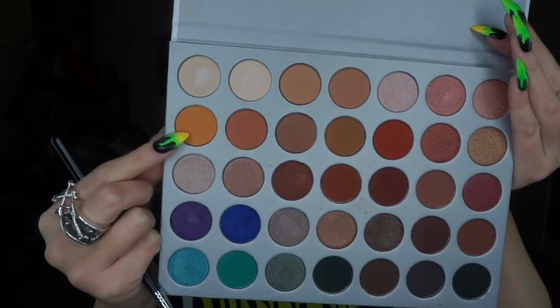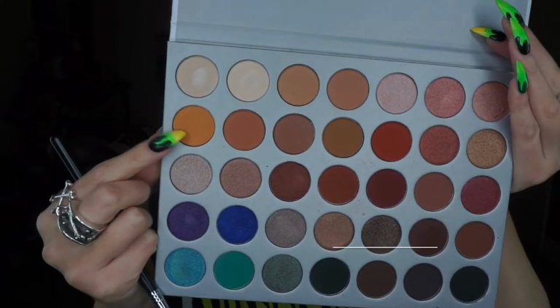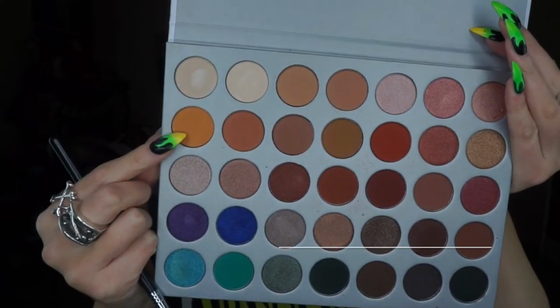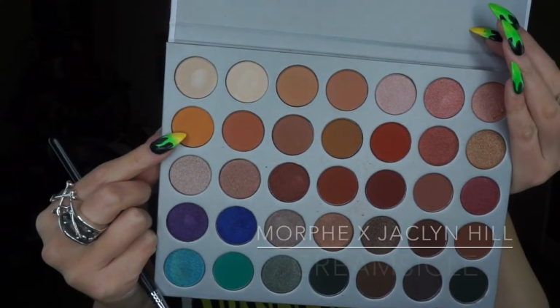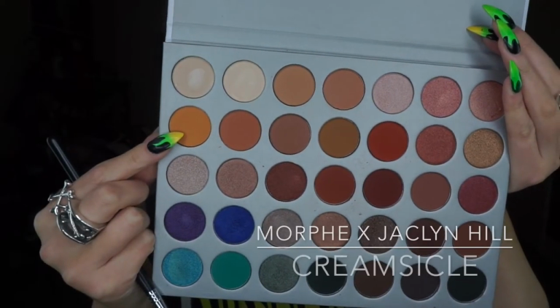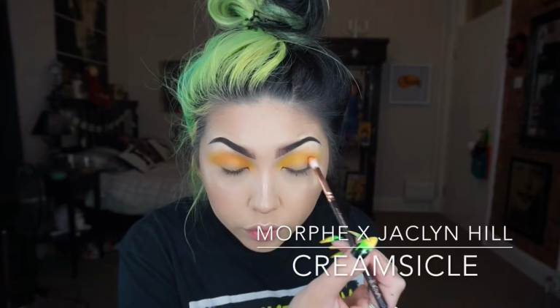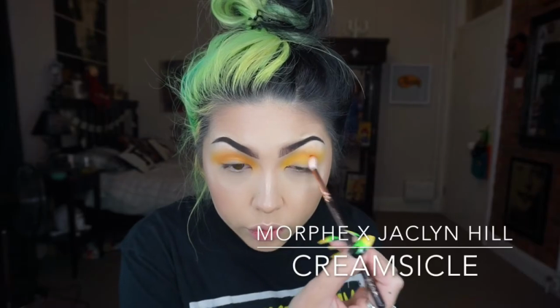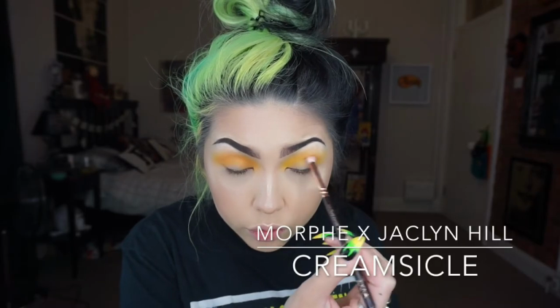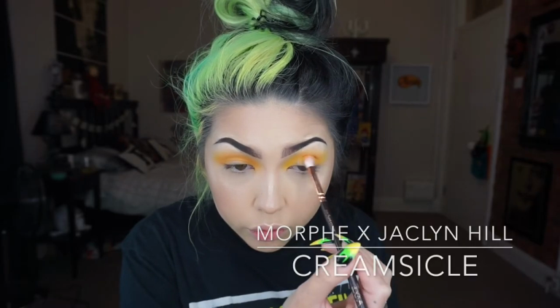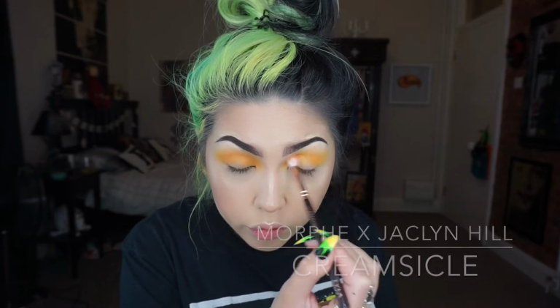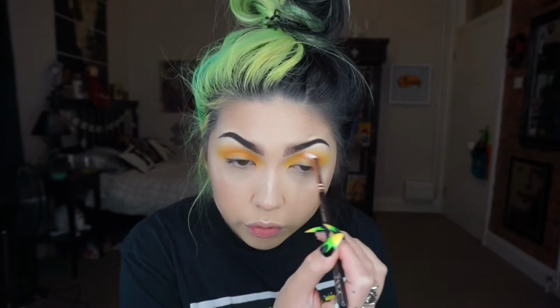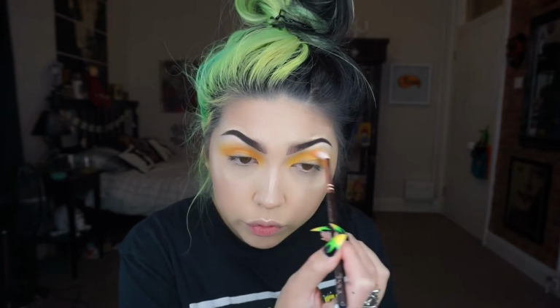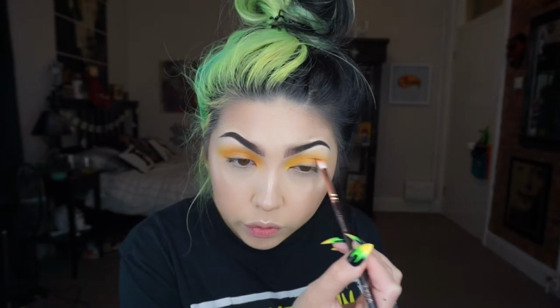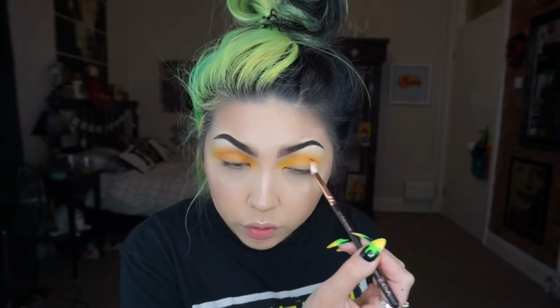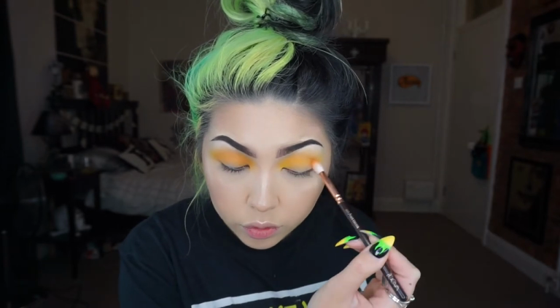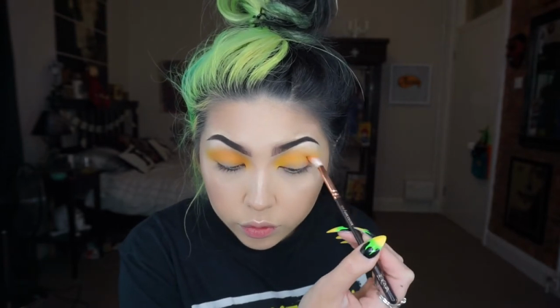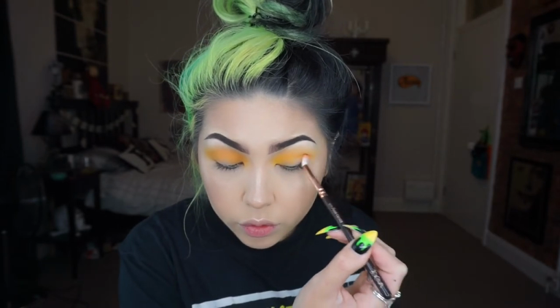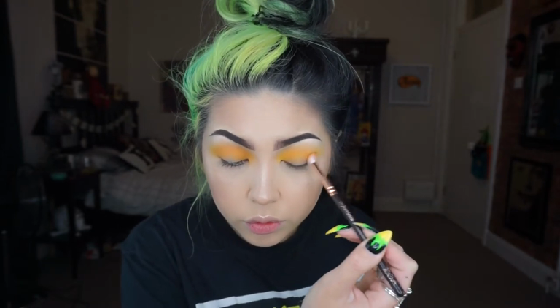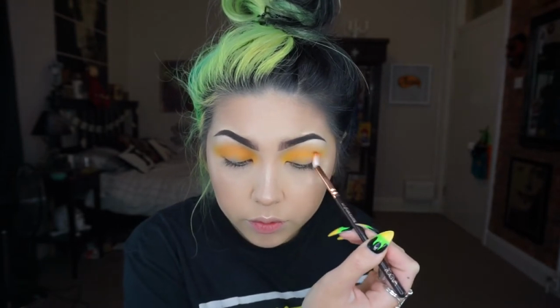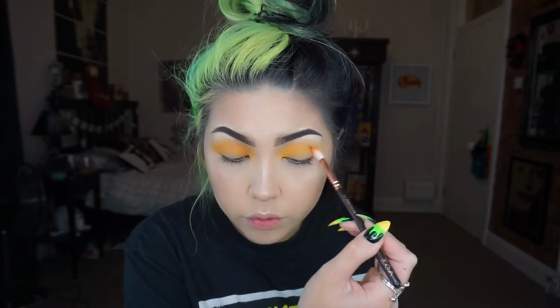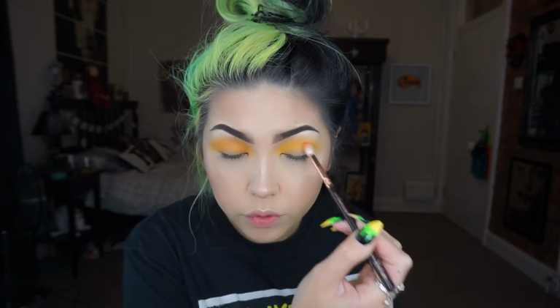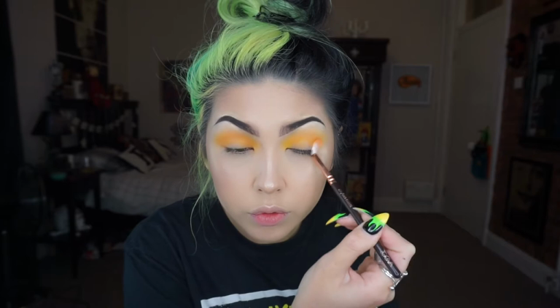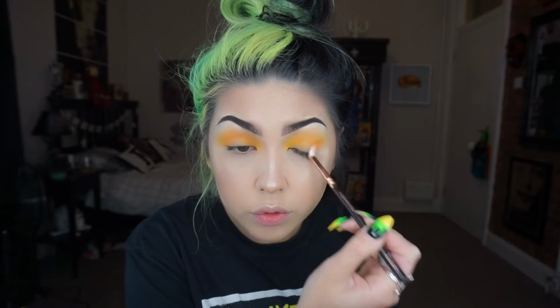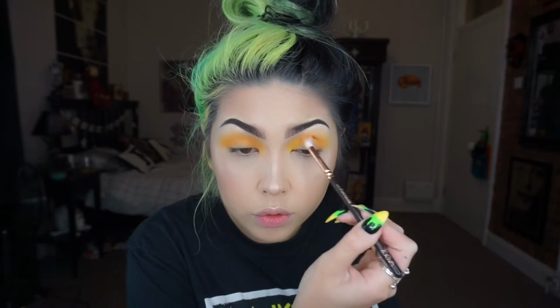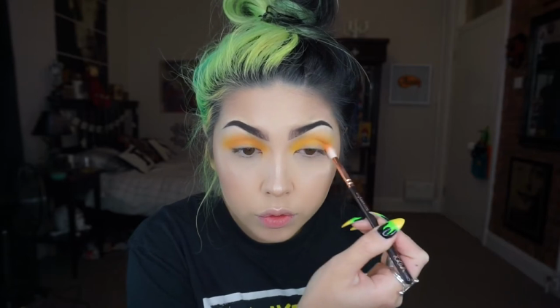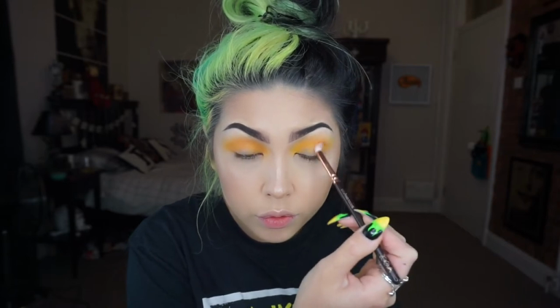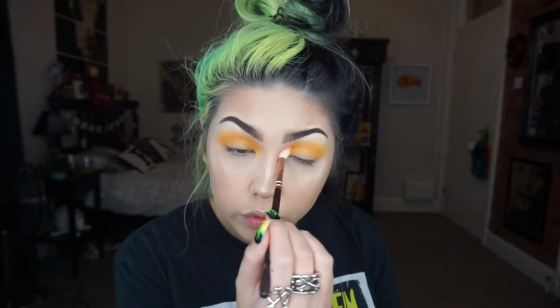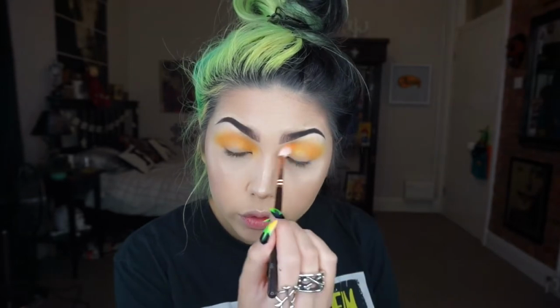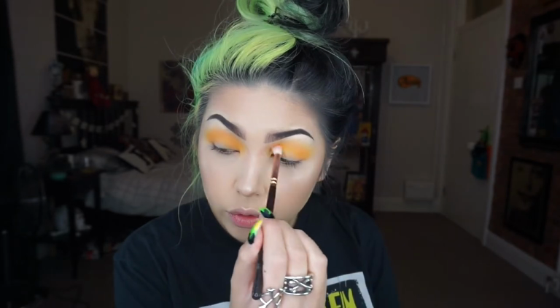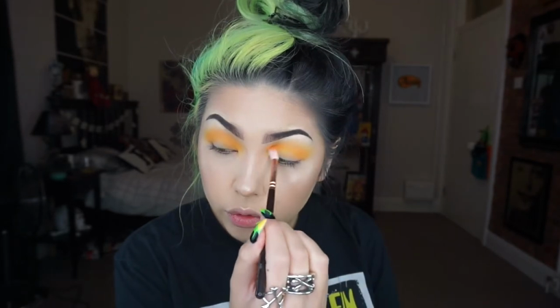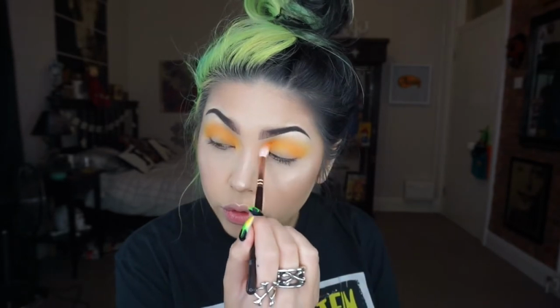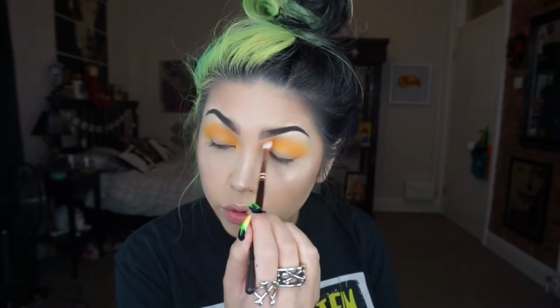Then taking the Morphe Jaclyn Hill collab palette, I'm taking the colour Creamsicle, which is like a warm yellow-toned colour, and again I'm just working that through the crease on a smaller brush.